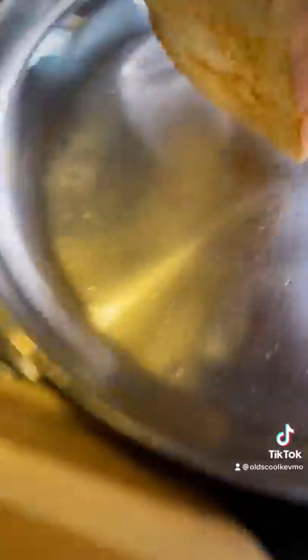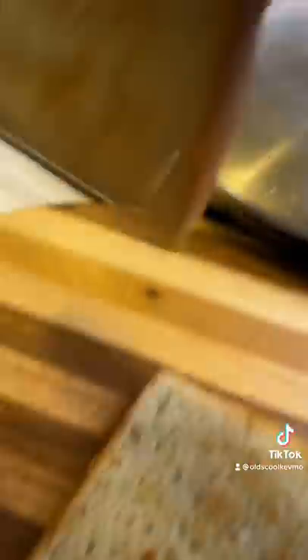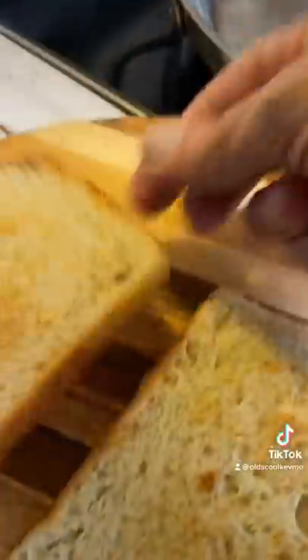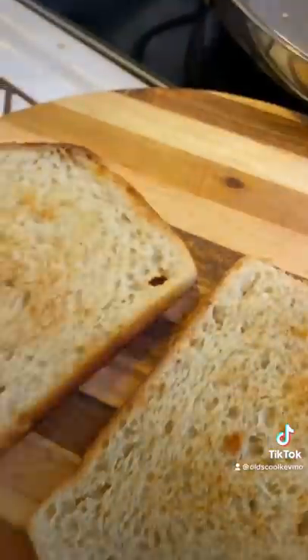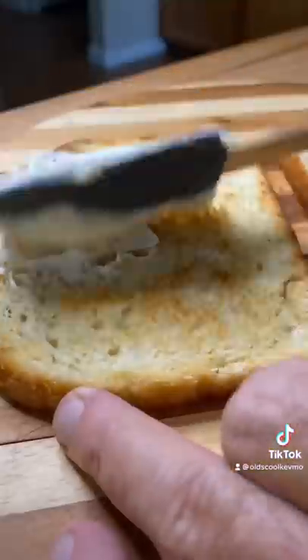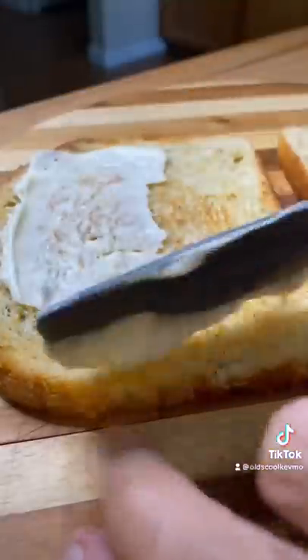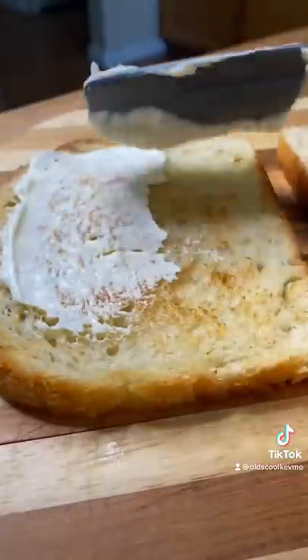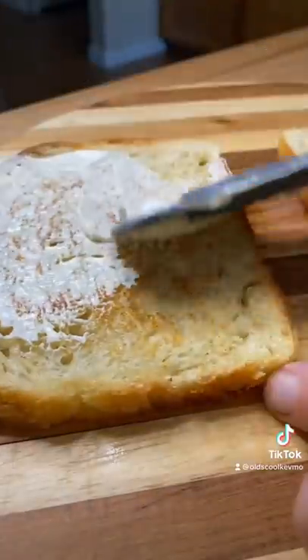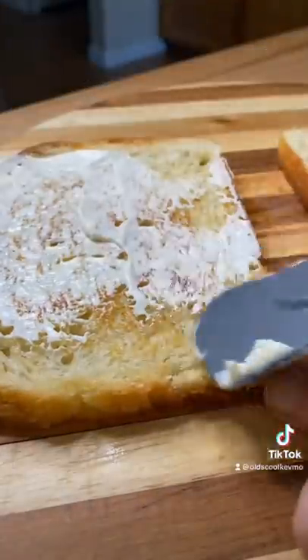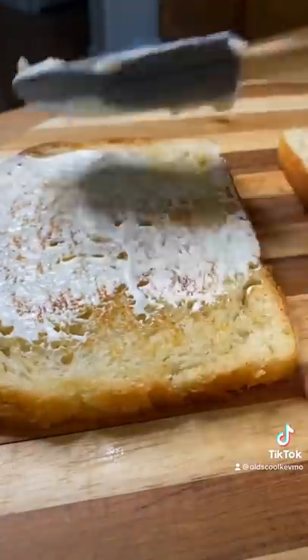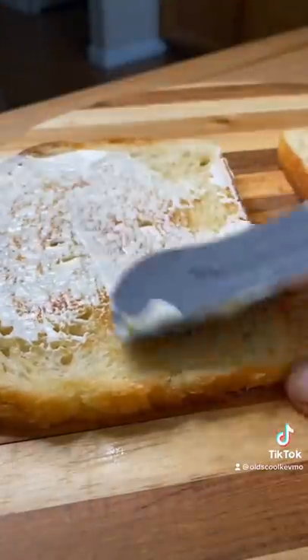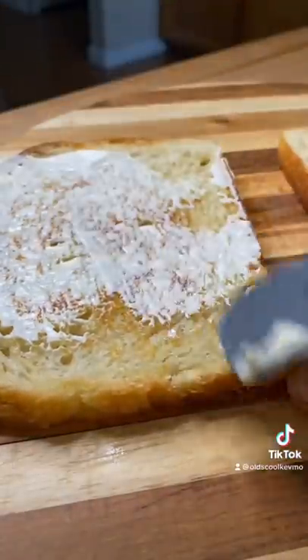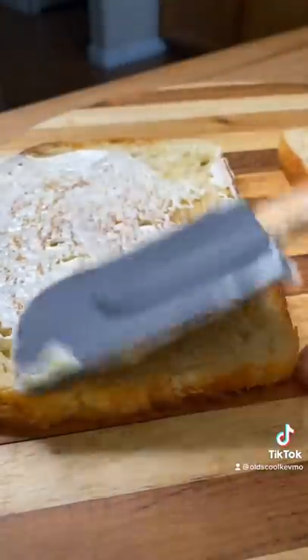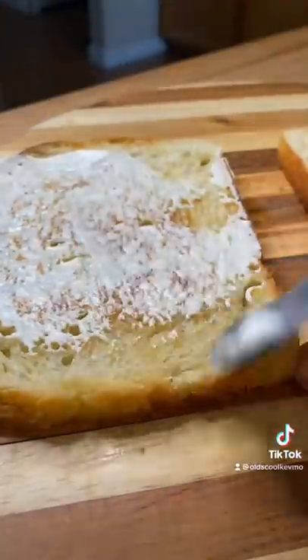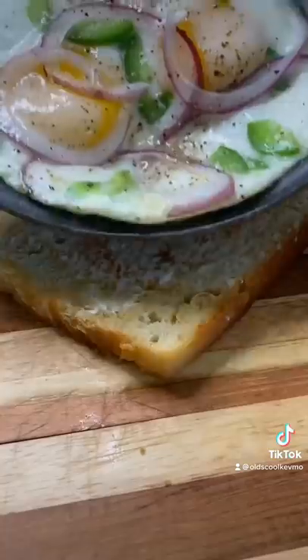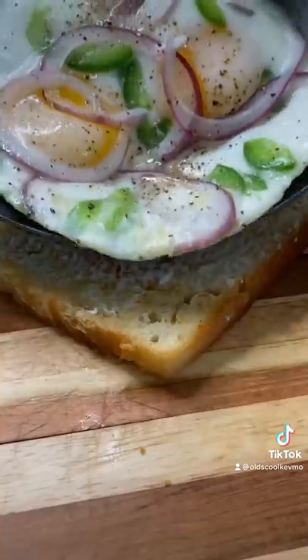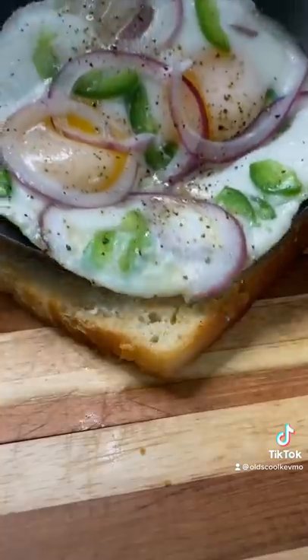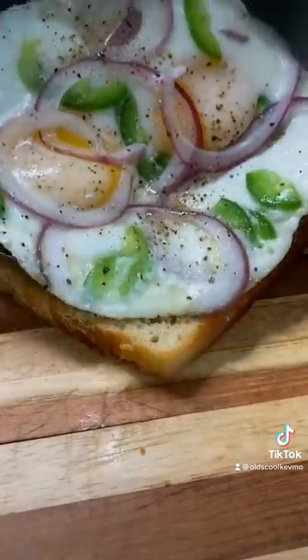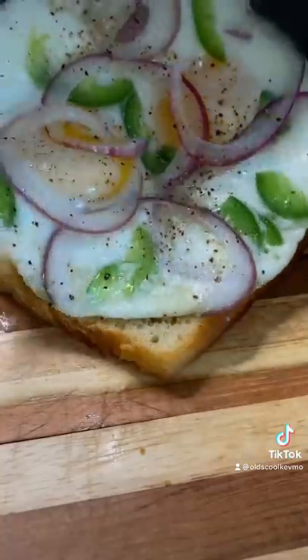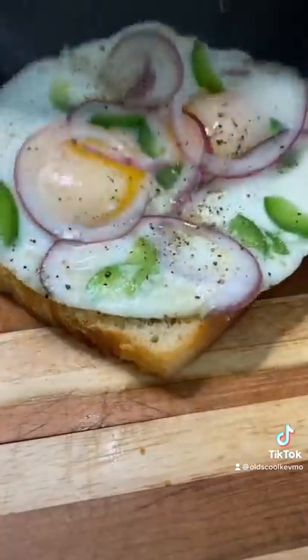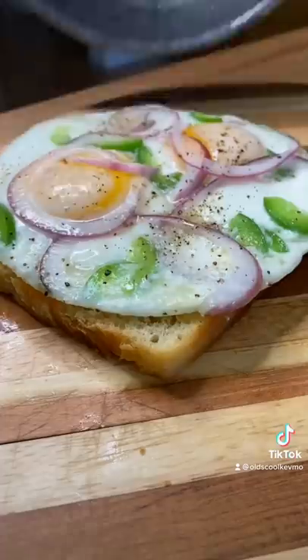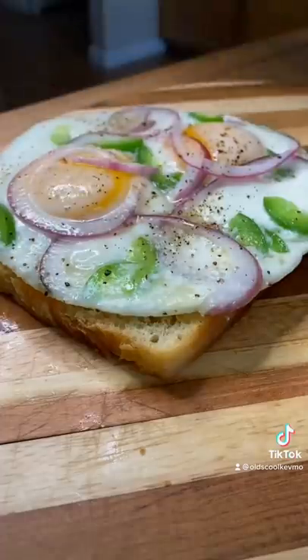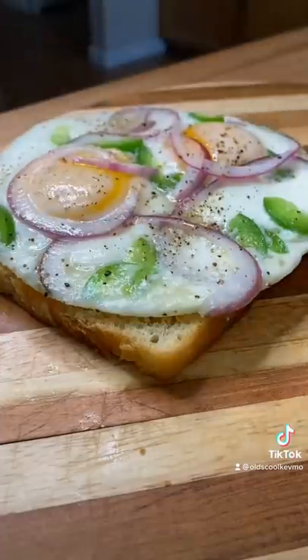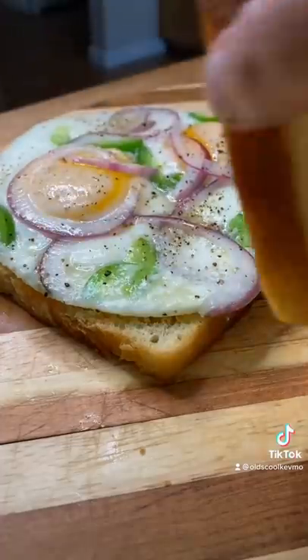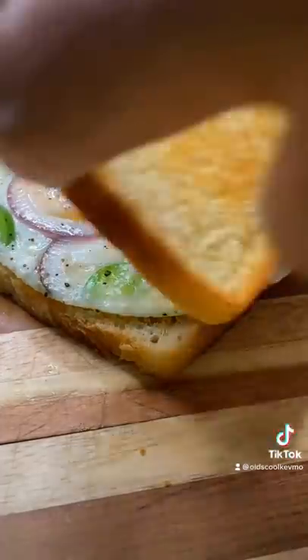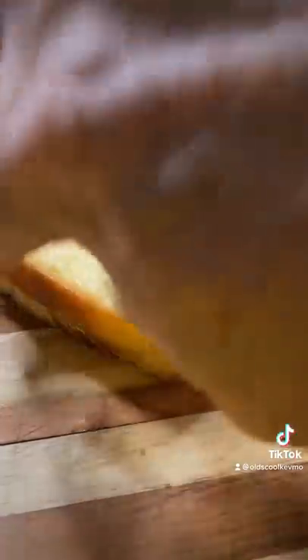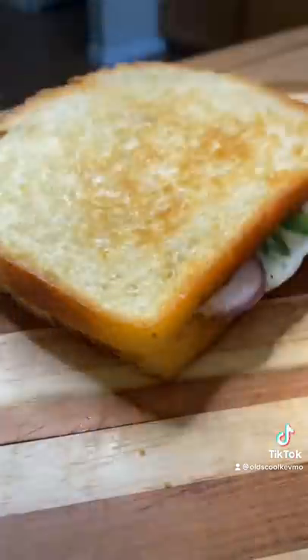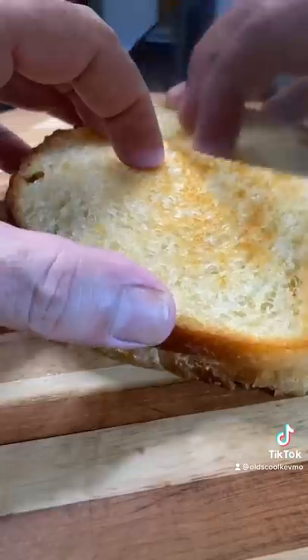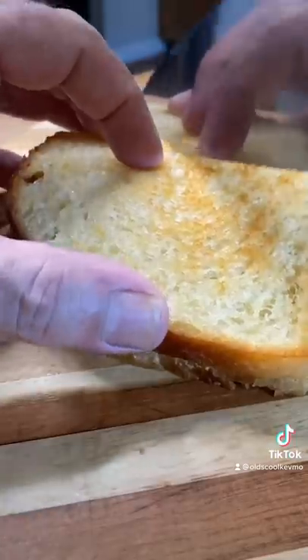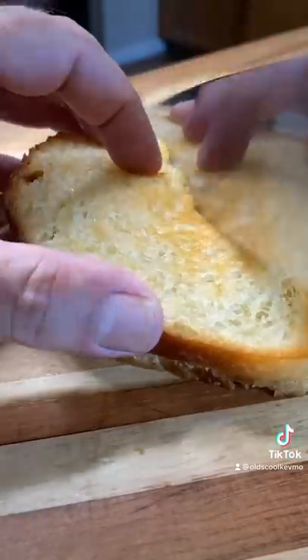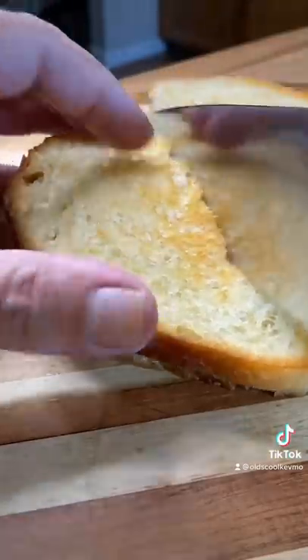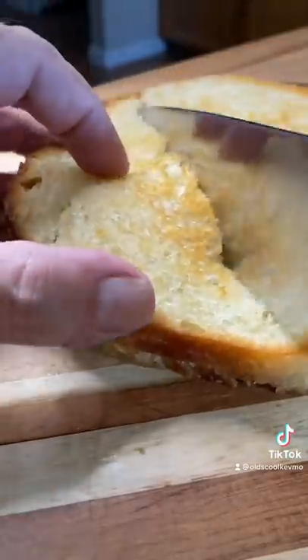Throw down that bread and we're gonna hit it with a little bit of mayonnaise. The eggs go on, we throw down the lid. That's it — cut it.